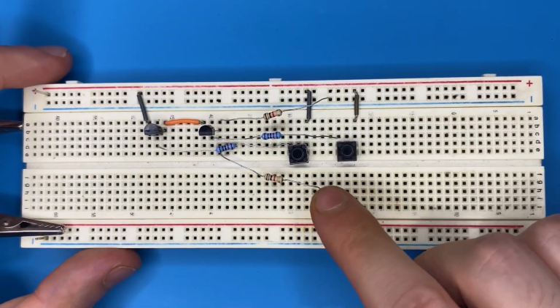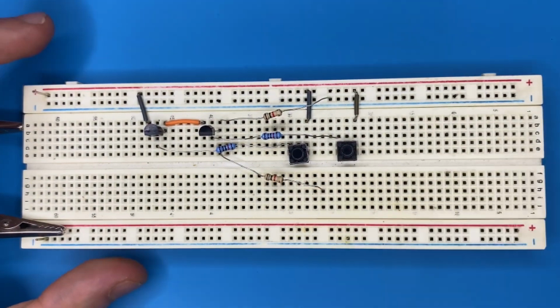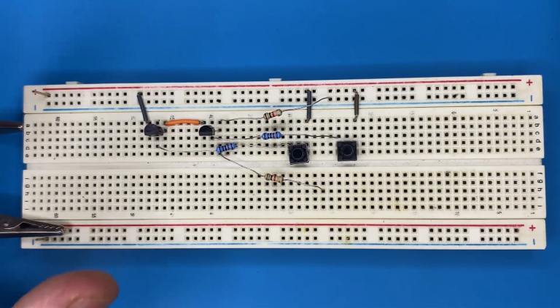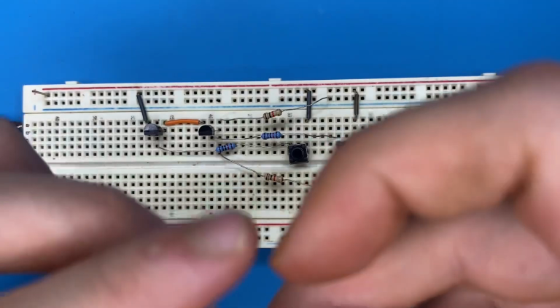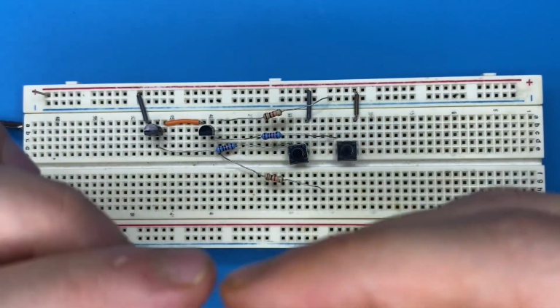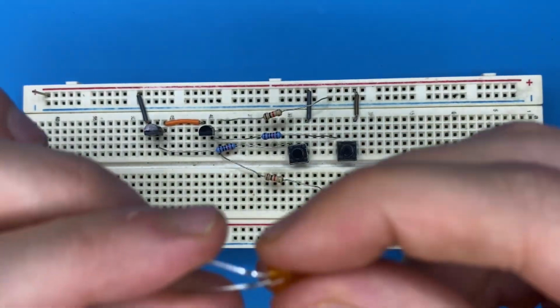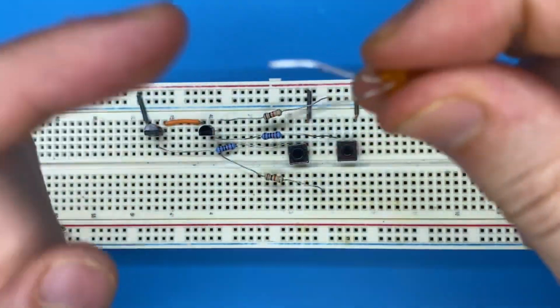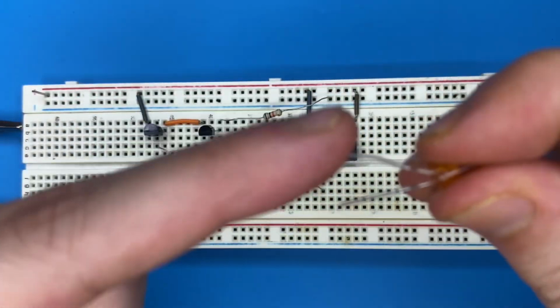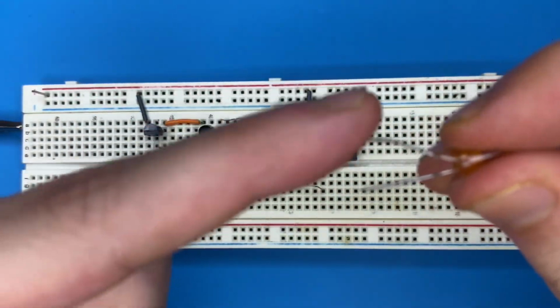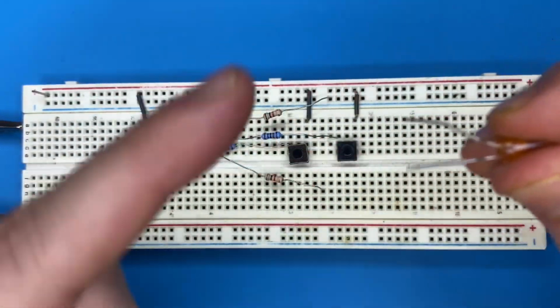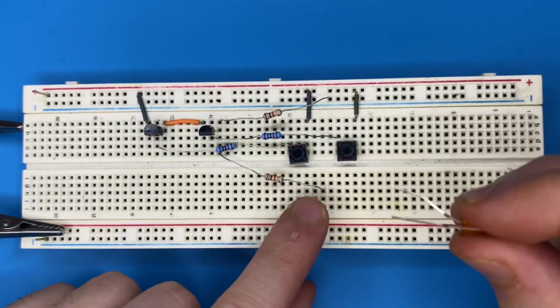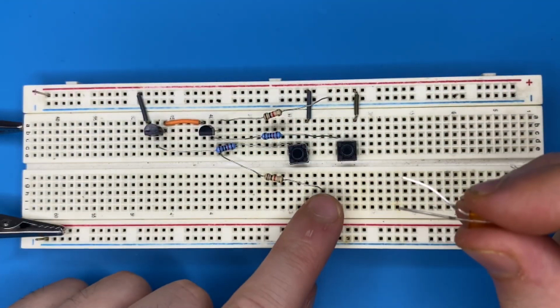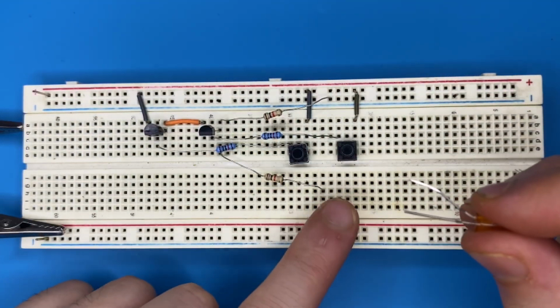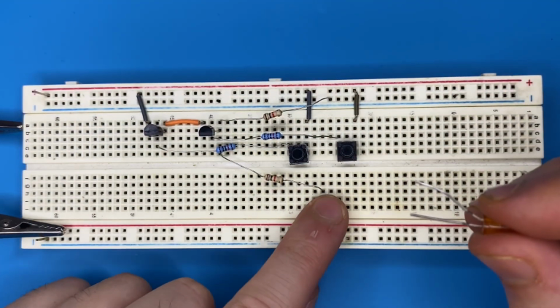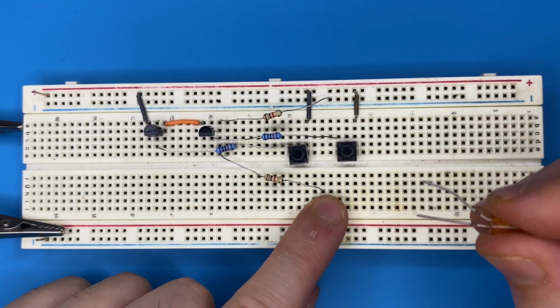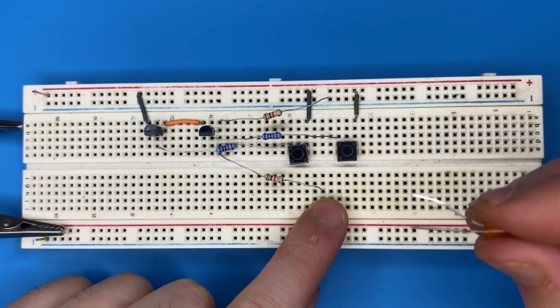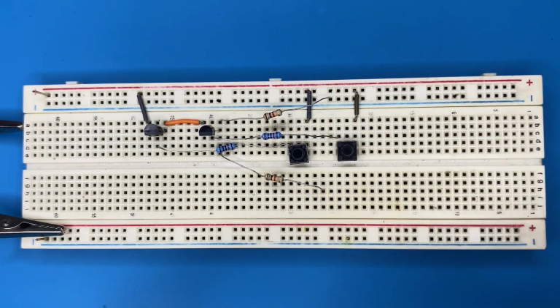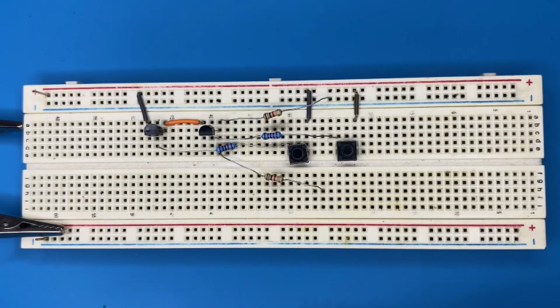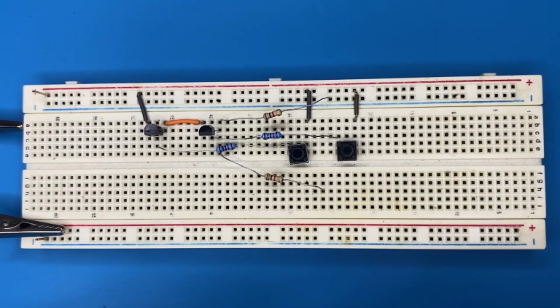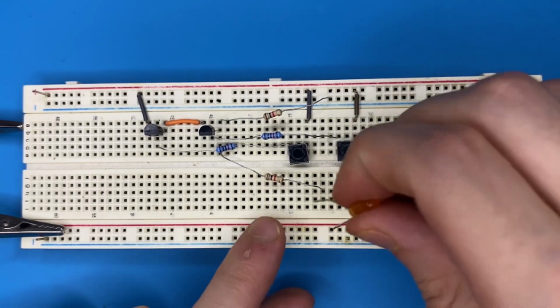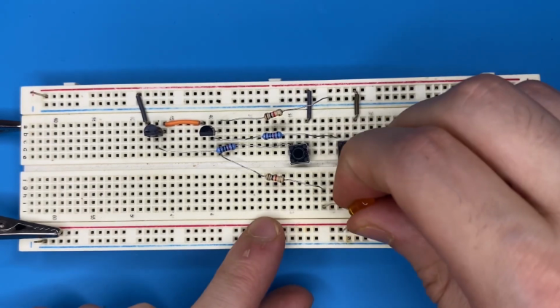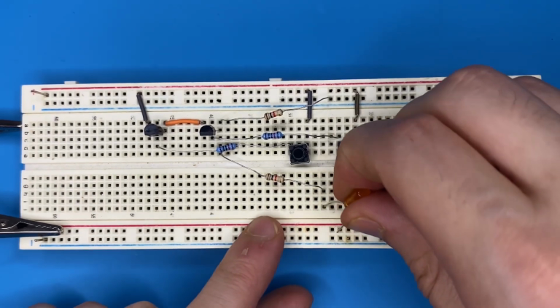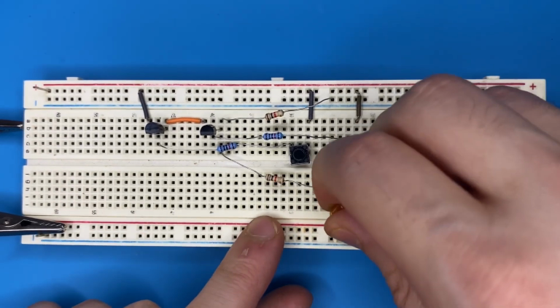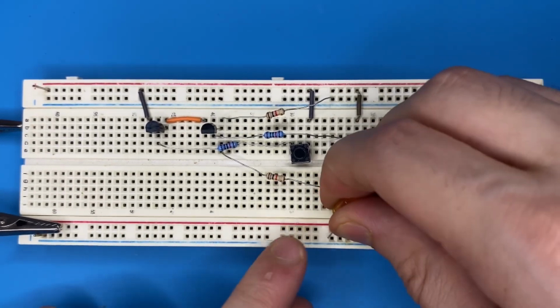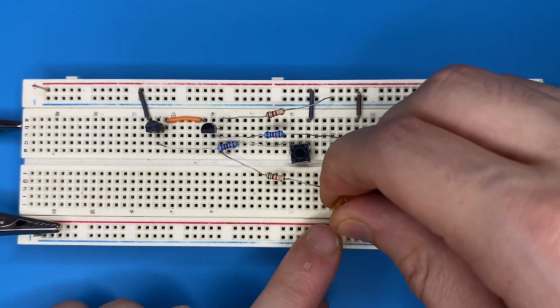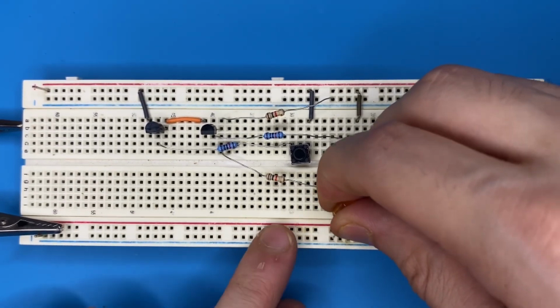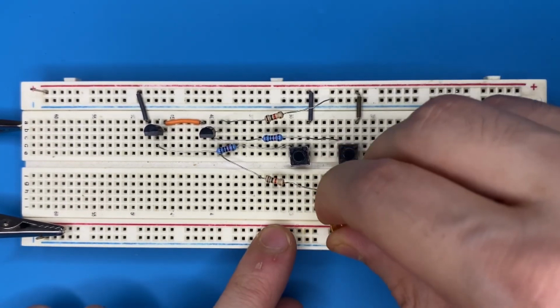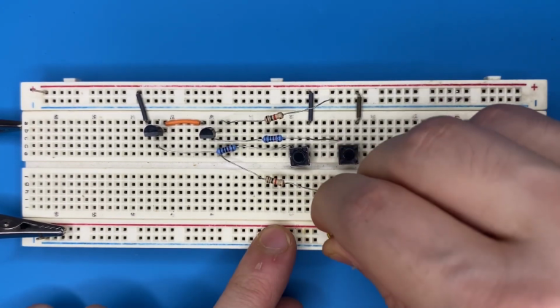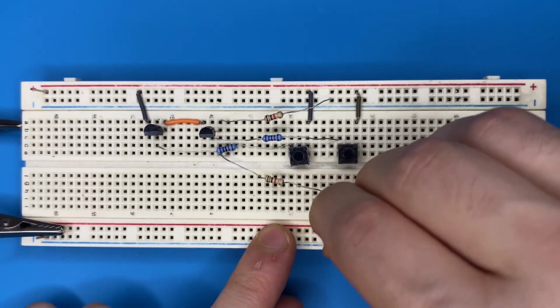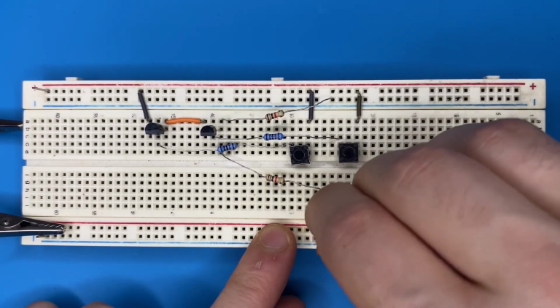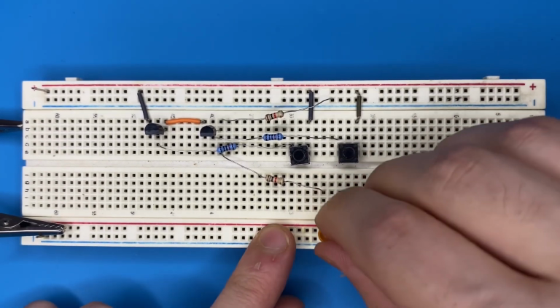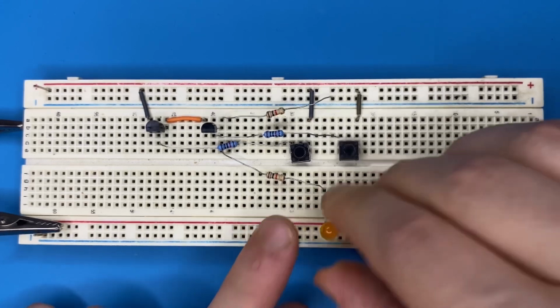The anode of the LED — the long pin — has to be connected to the other end of the 1 kilo-ohm resistor, and the cathode goes to the ground terminal of the breadboard.